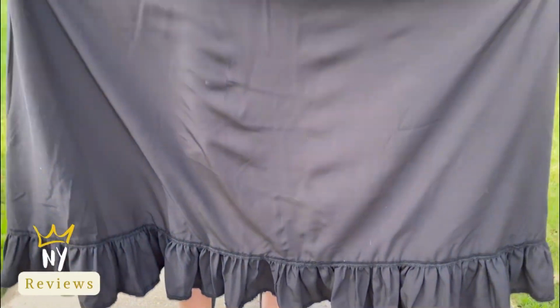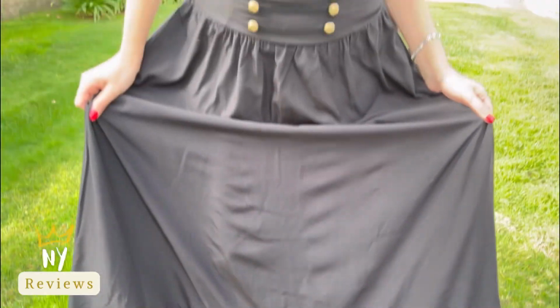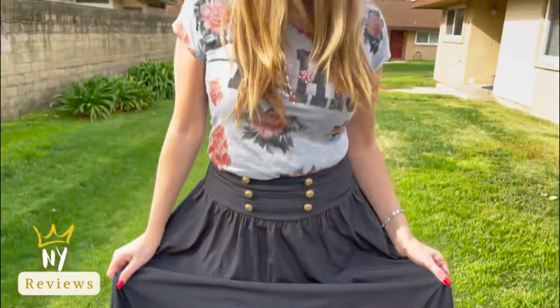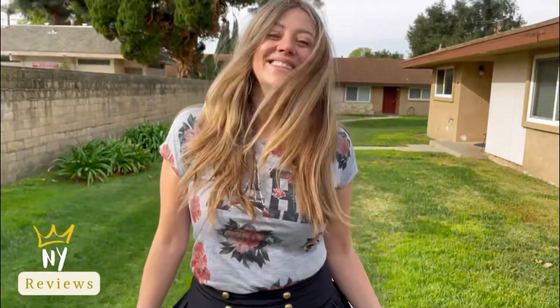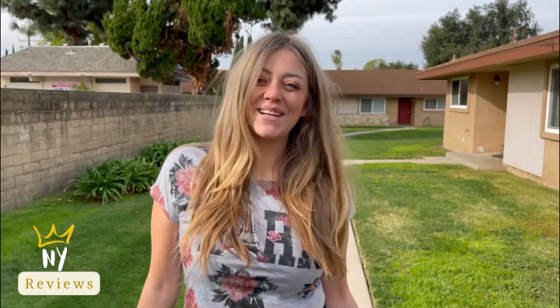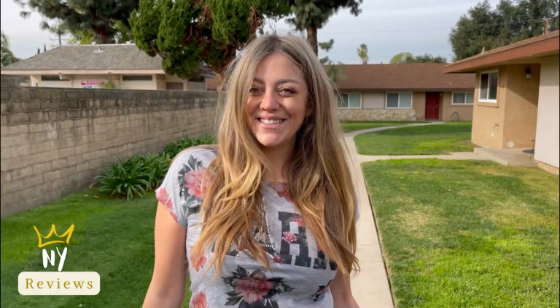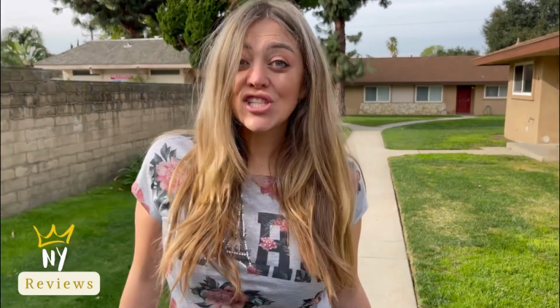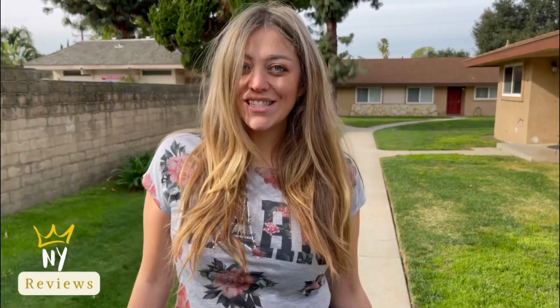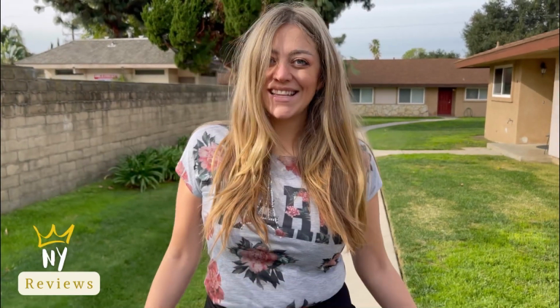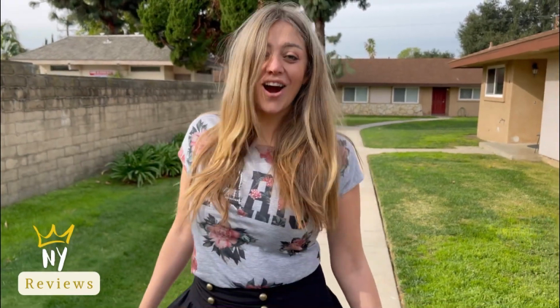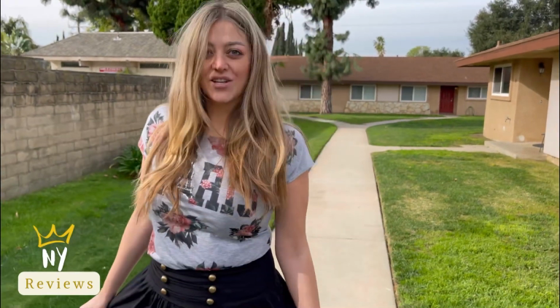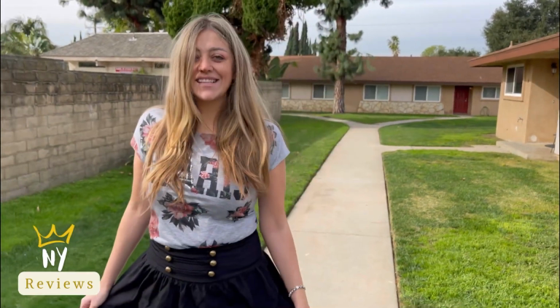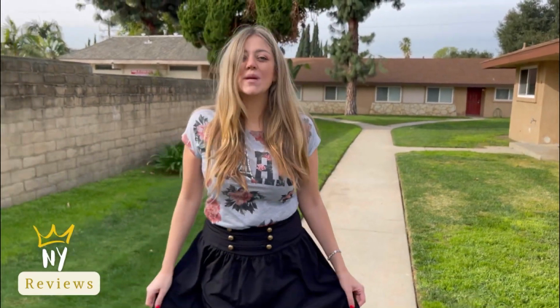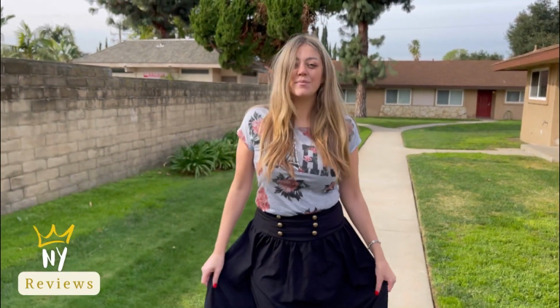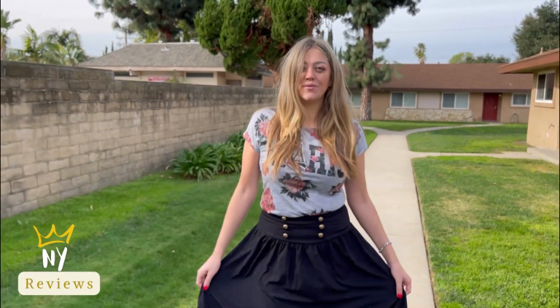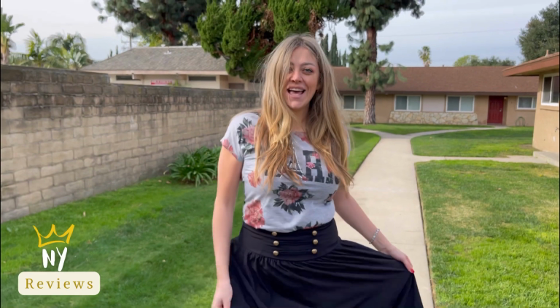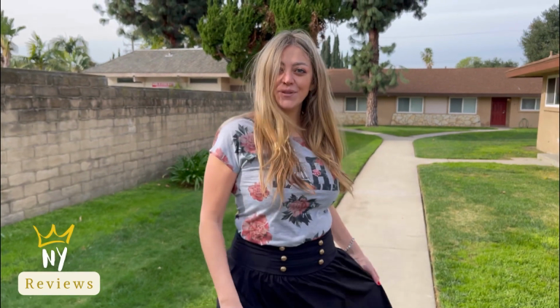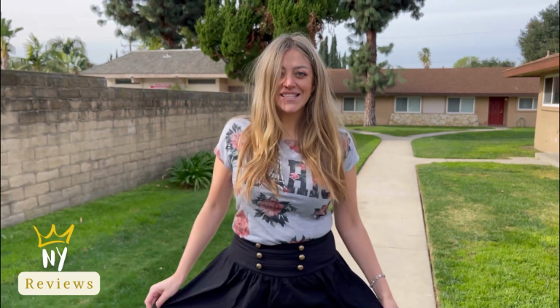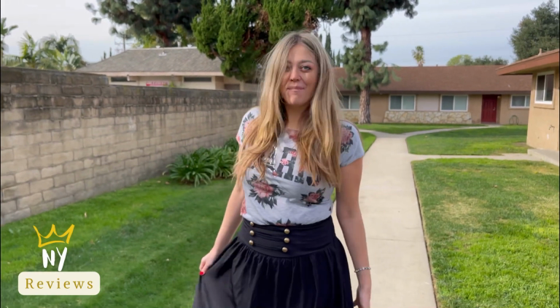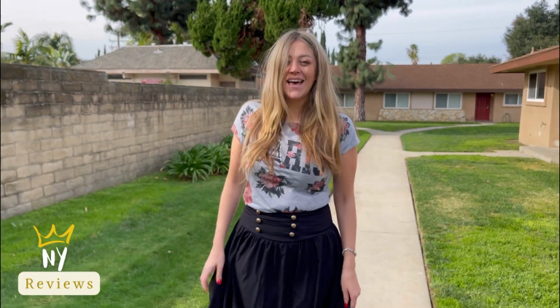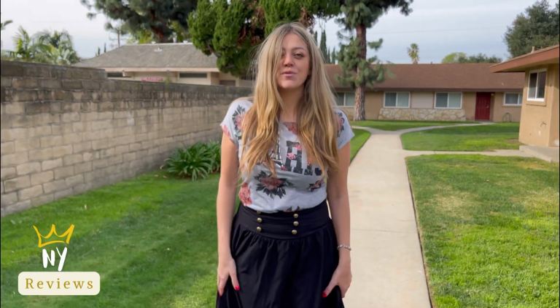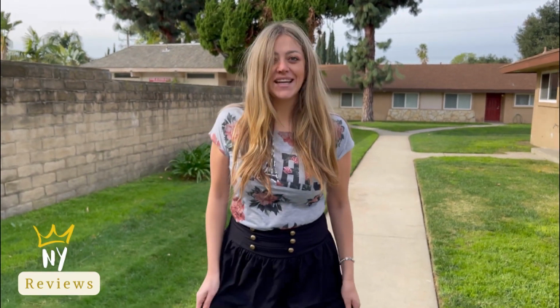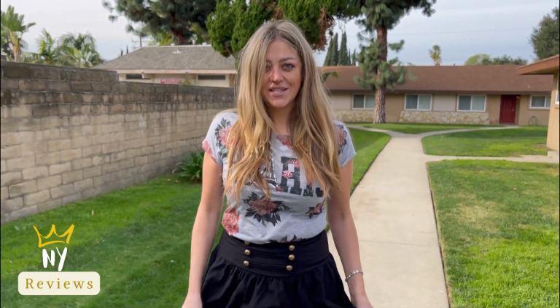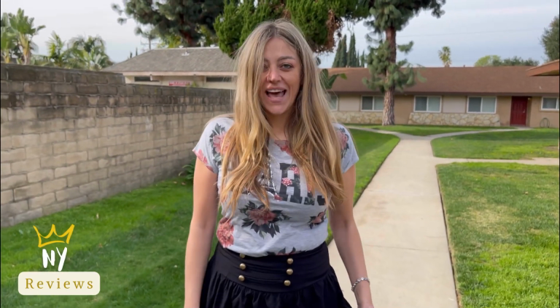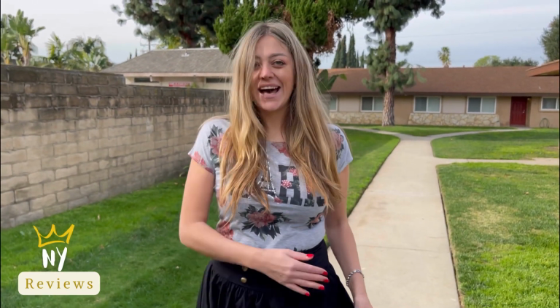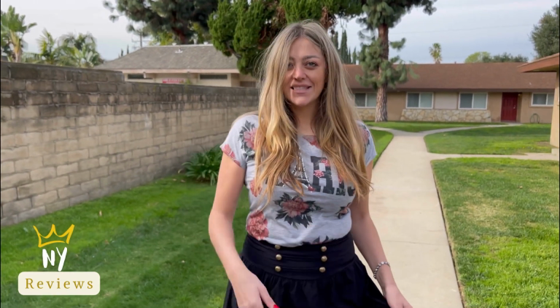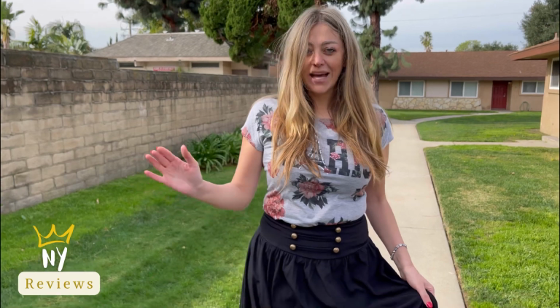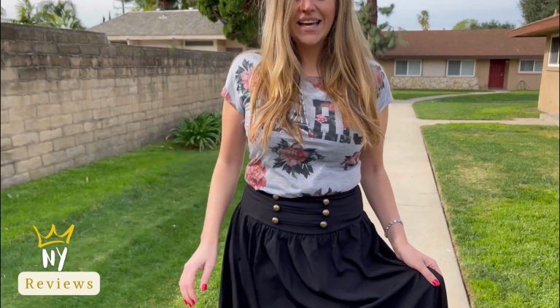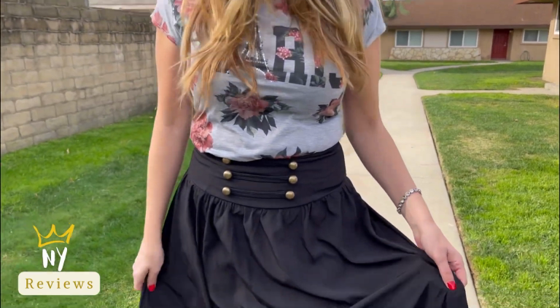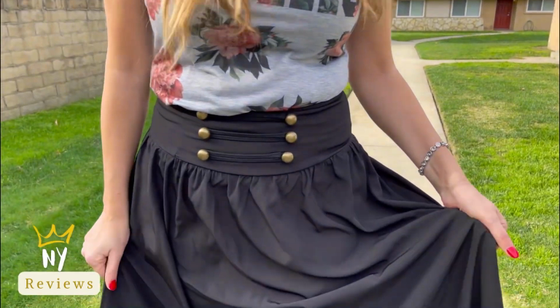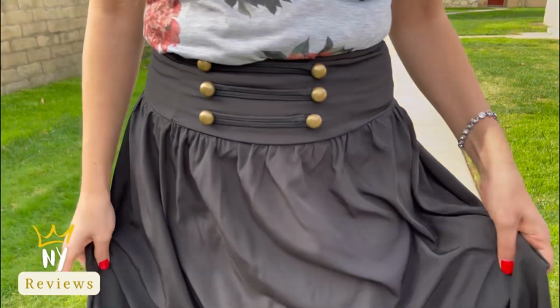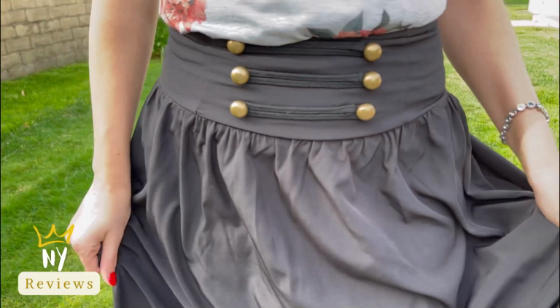Hi everyone, today I brought to you this skirt — it's a scarlet skirt and it's really beautiful. It flows like a bell, it's a really nice material, and it has a double lining so it's not transparent.